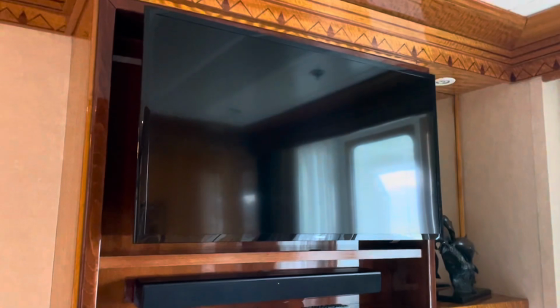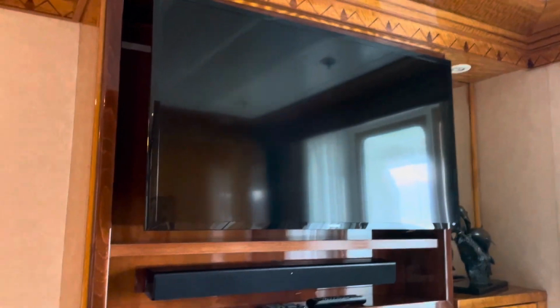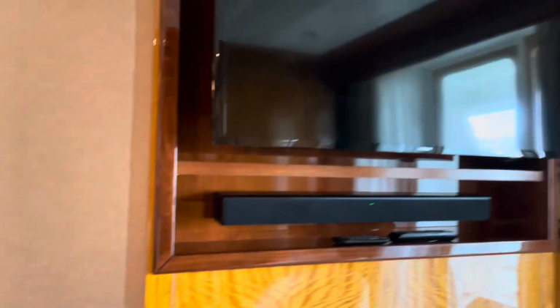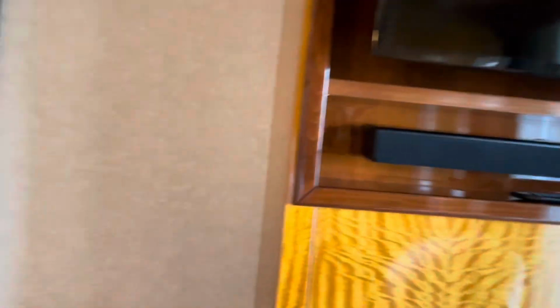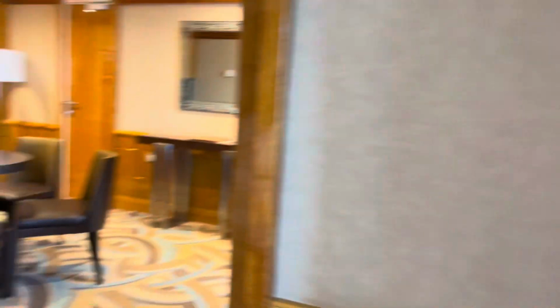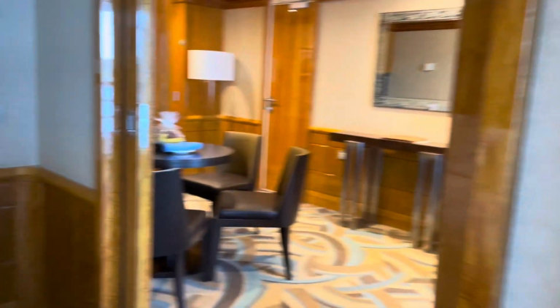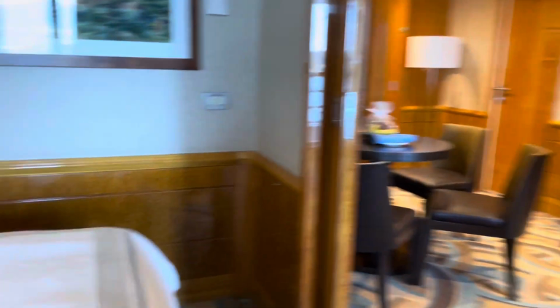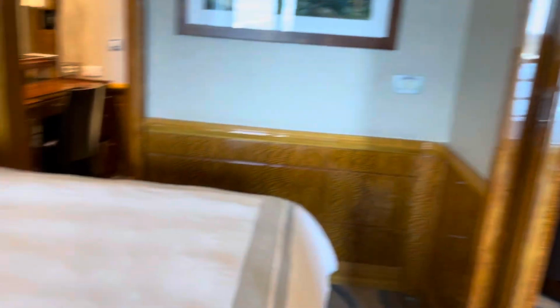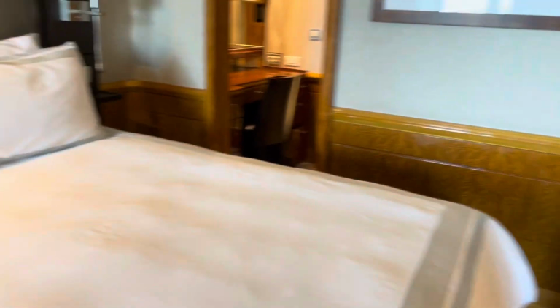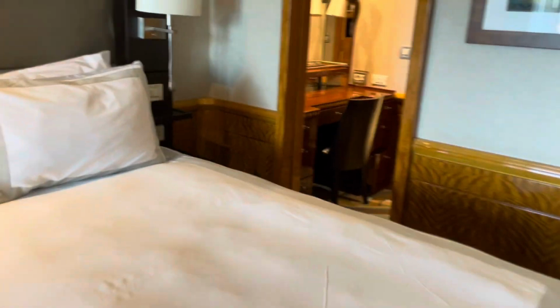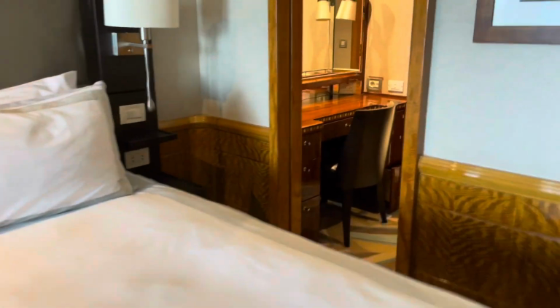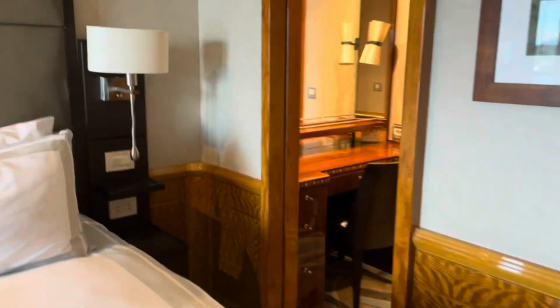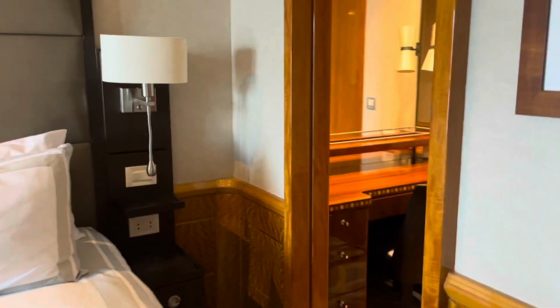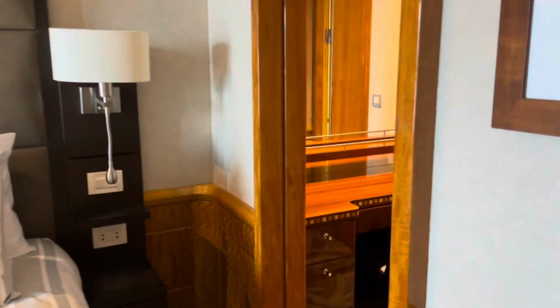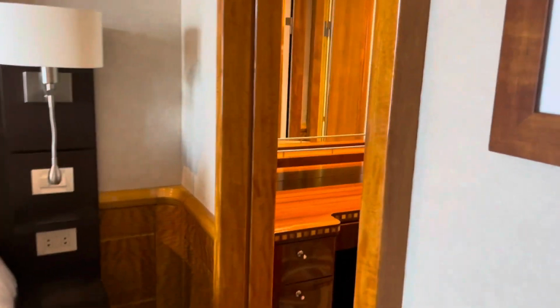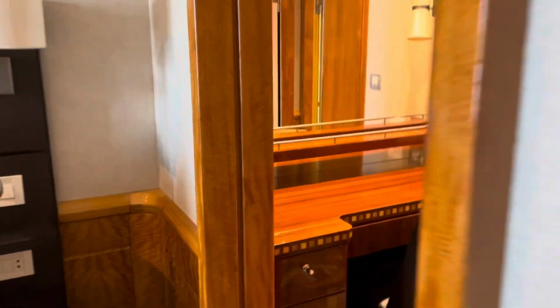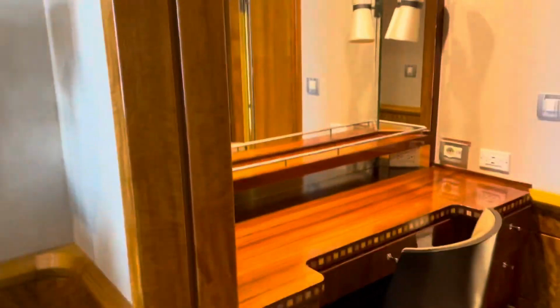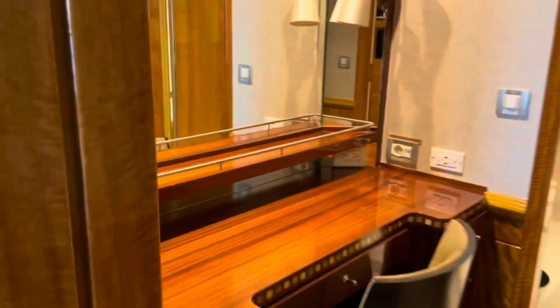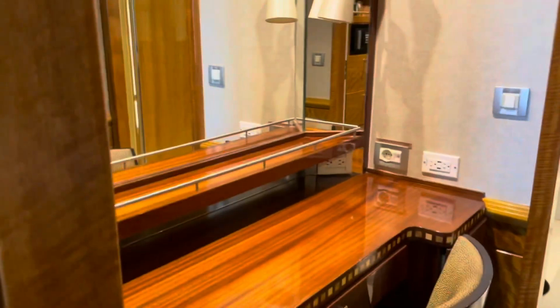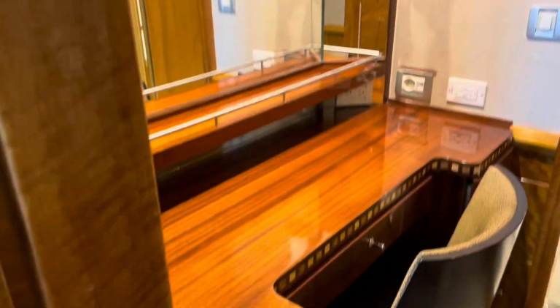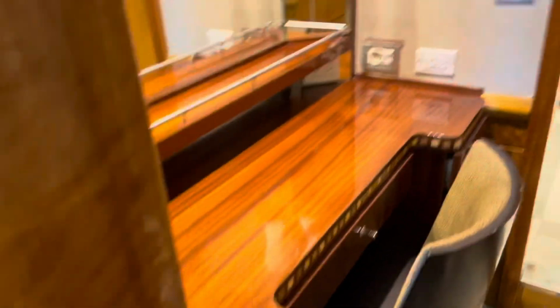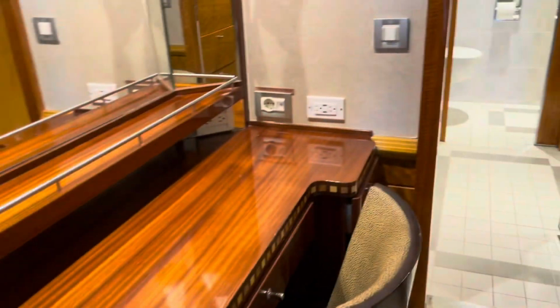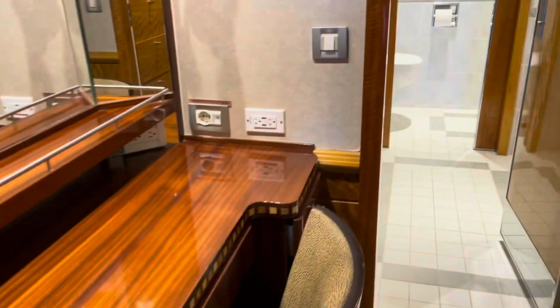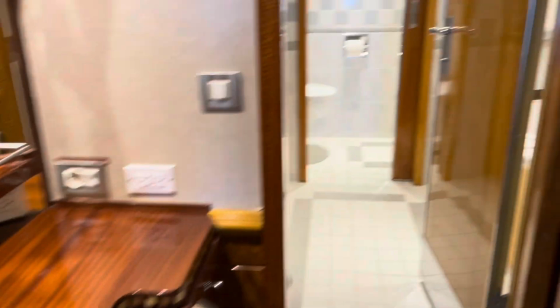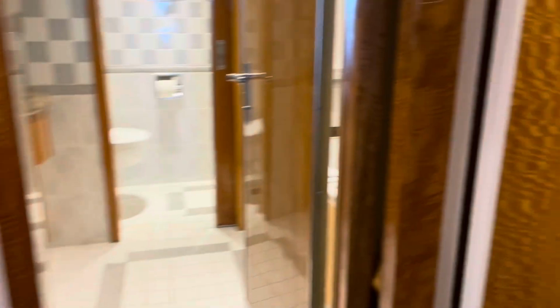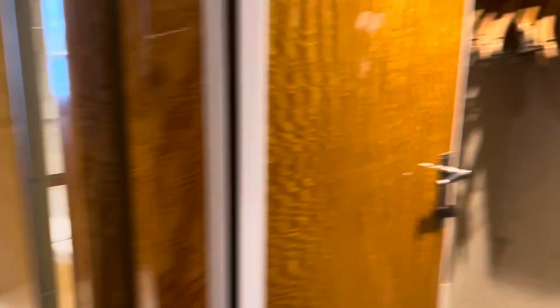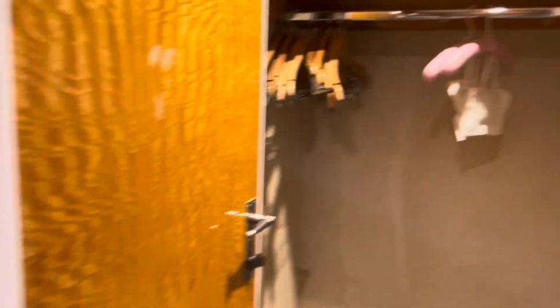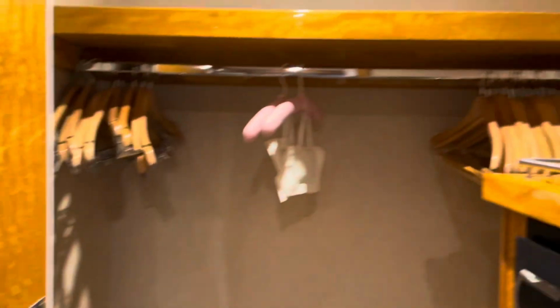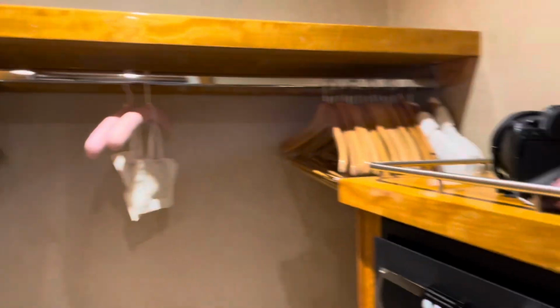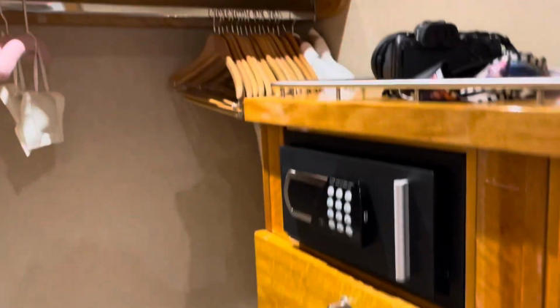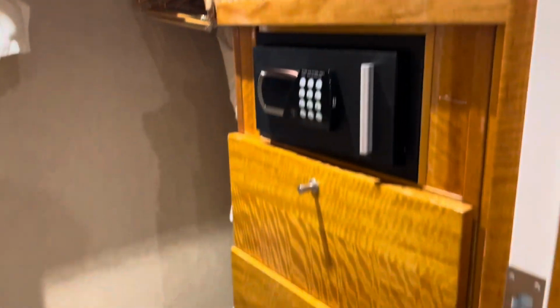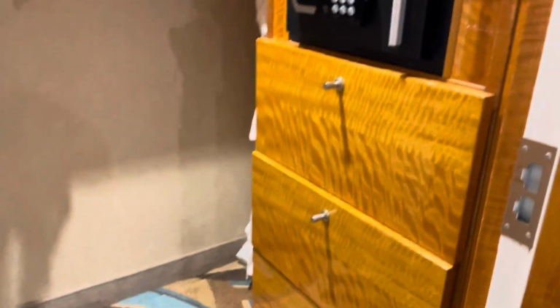There's another television in here. Here is the bed. Here's a little desk area, and a great closet with a safe.